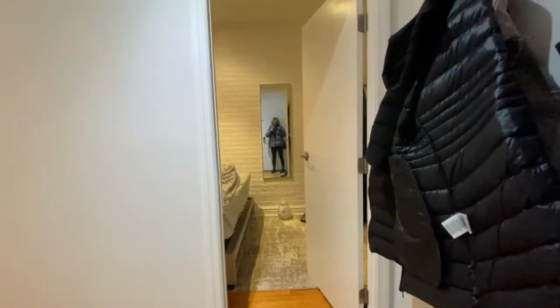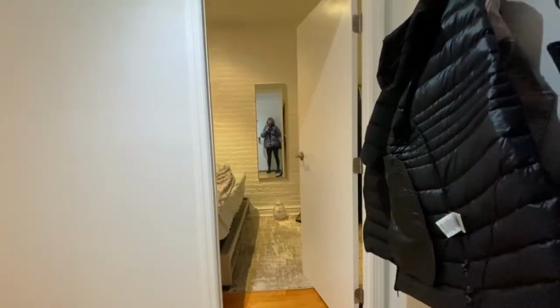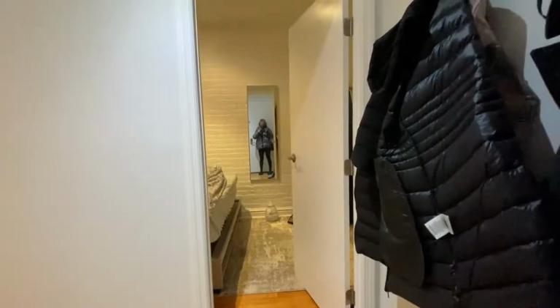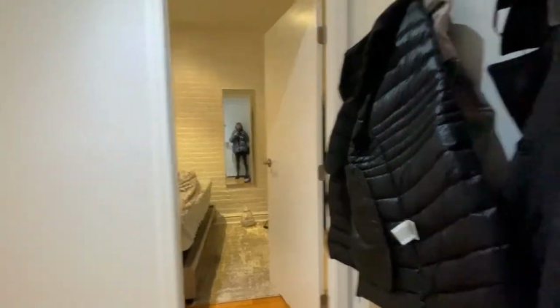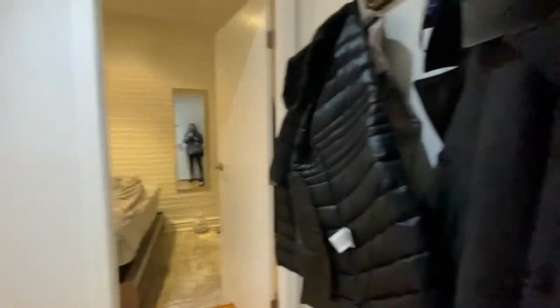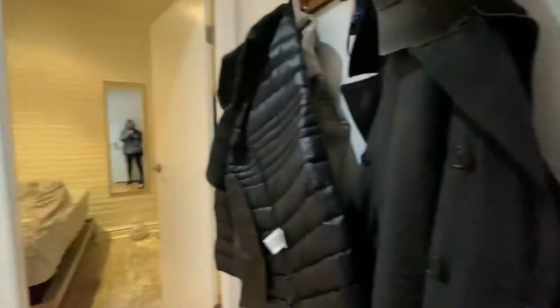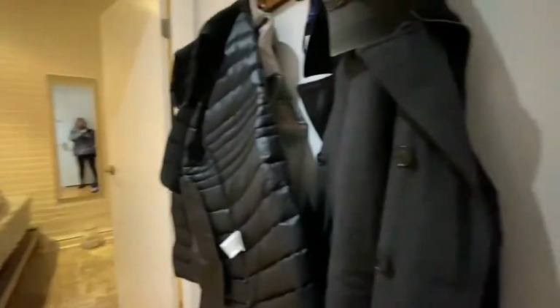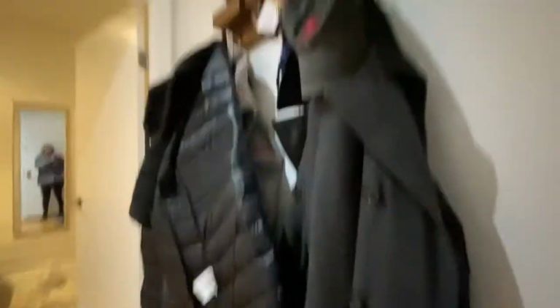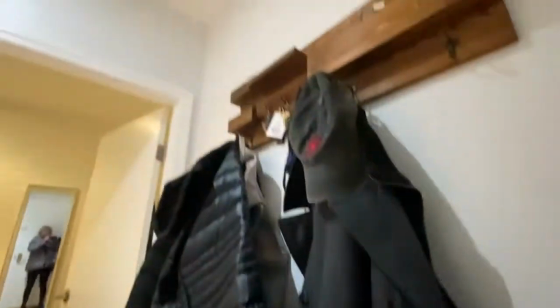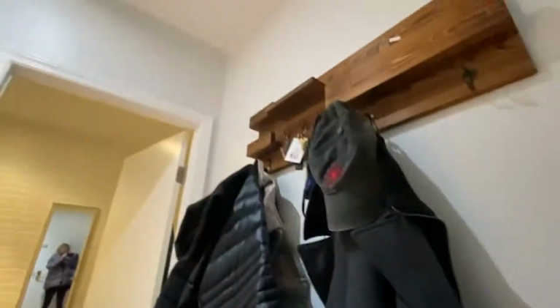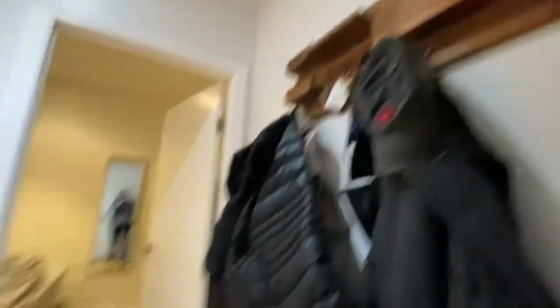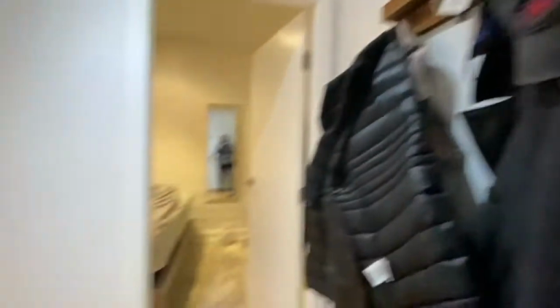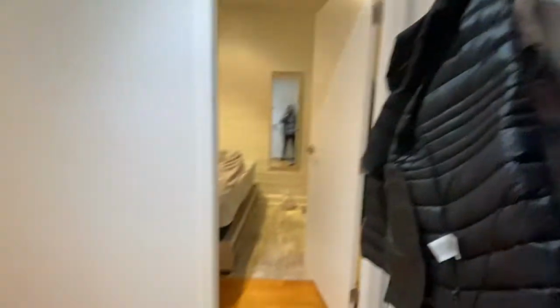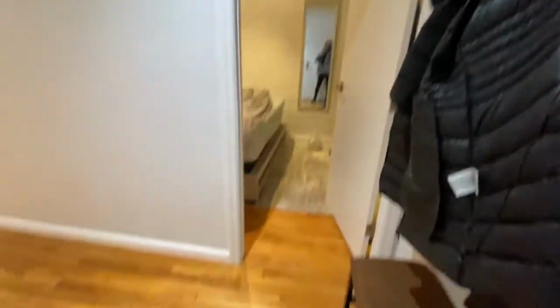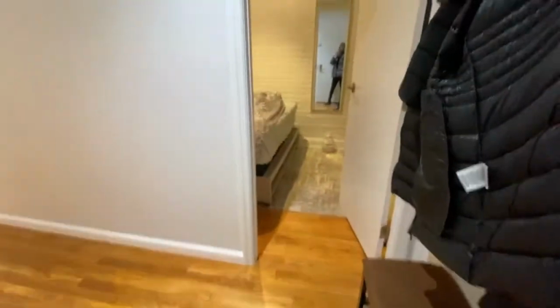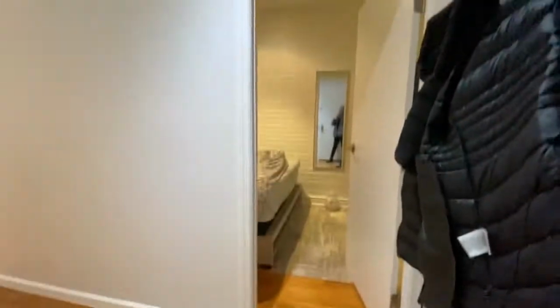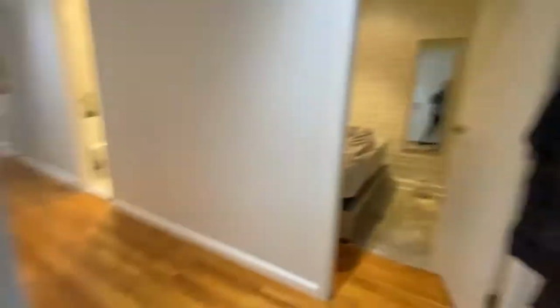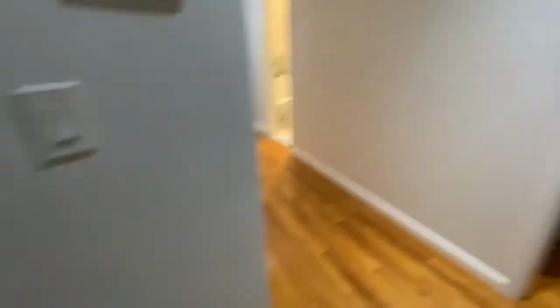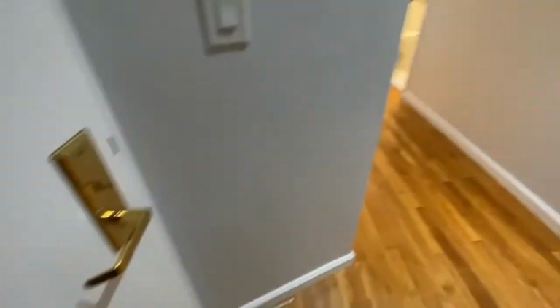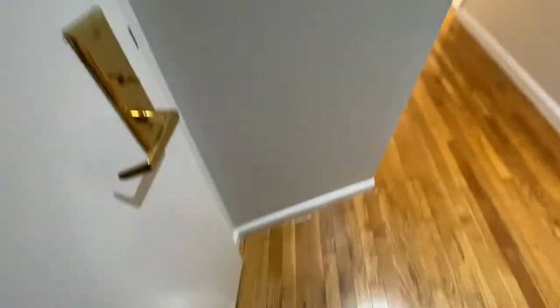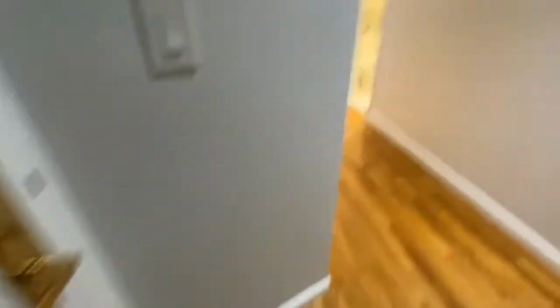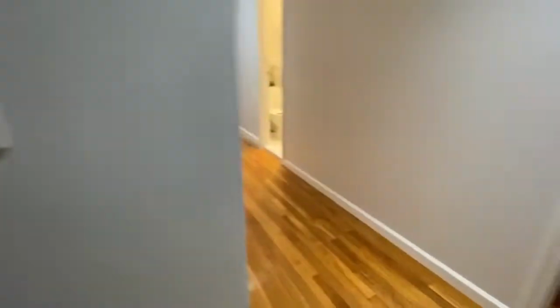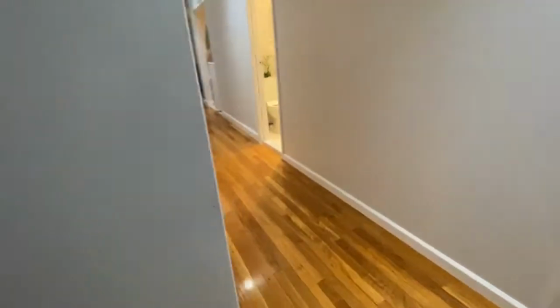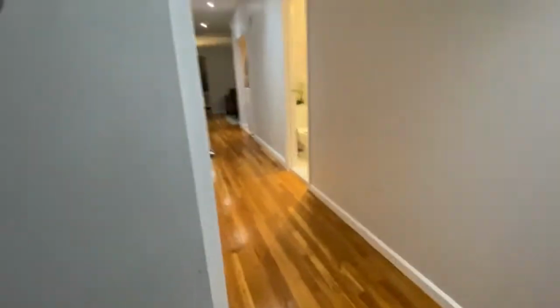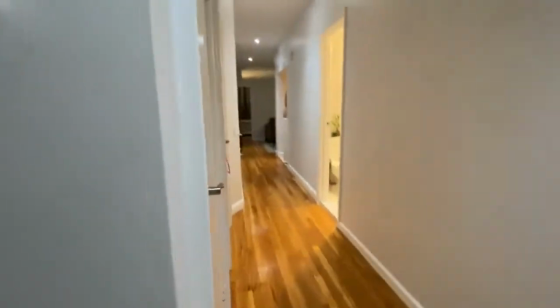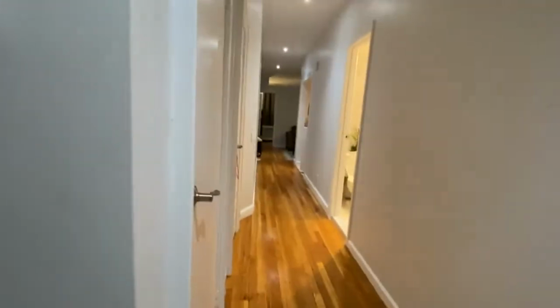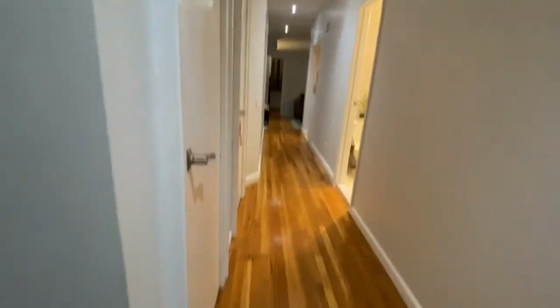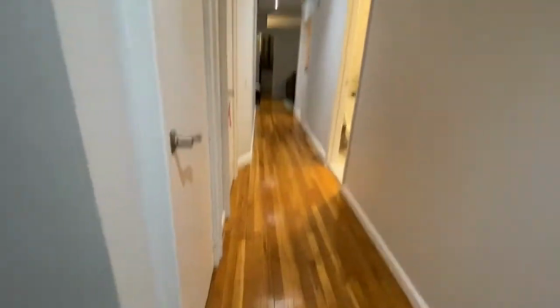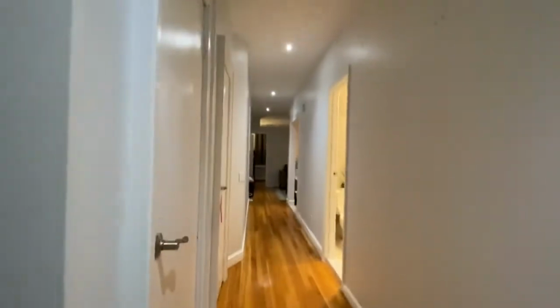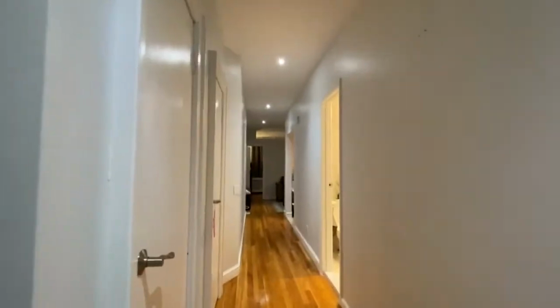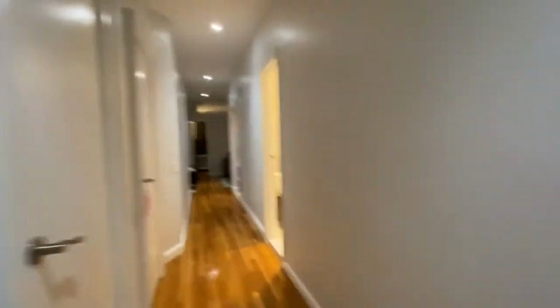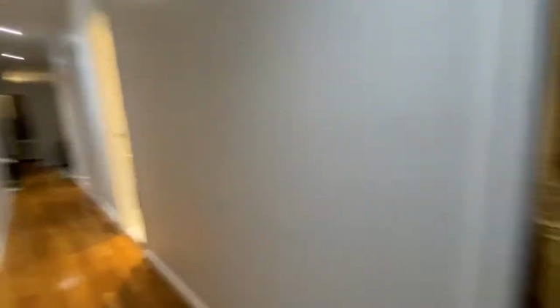I'm coming into 42 Peck Slip, apartment number 3D. Here's your large foyer leading down to the rest of the apartment.